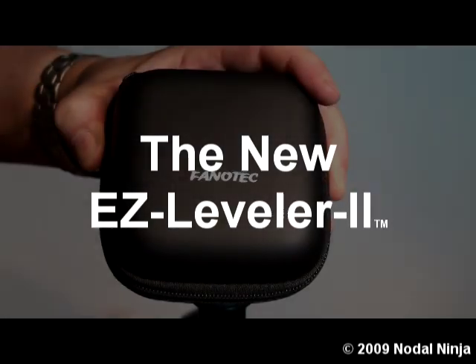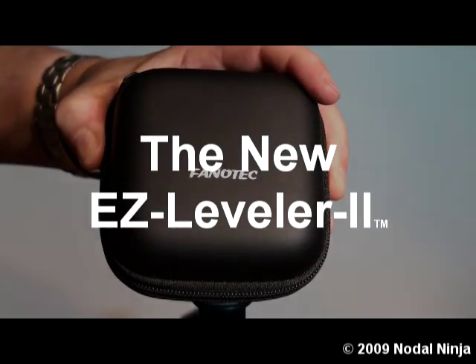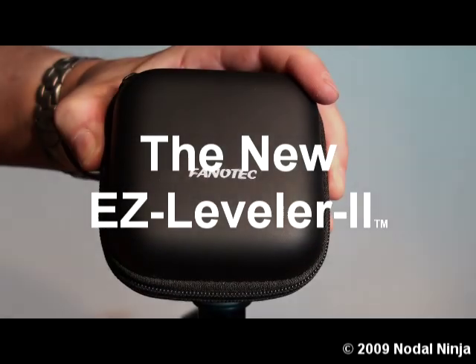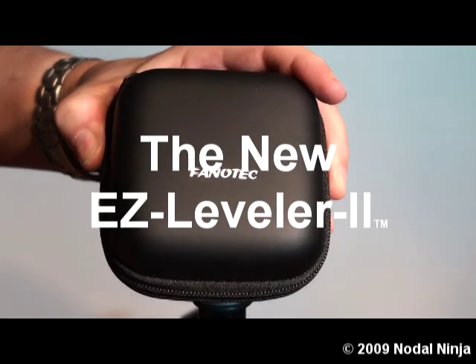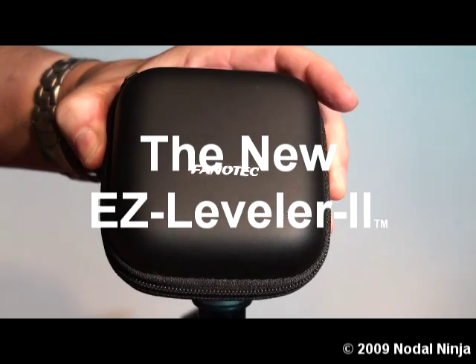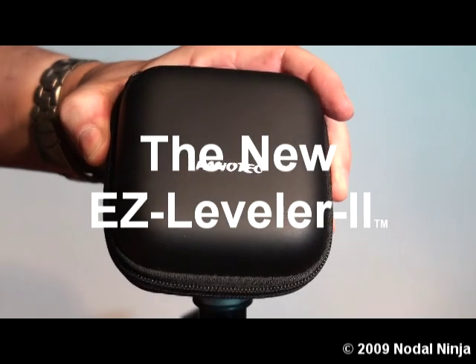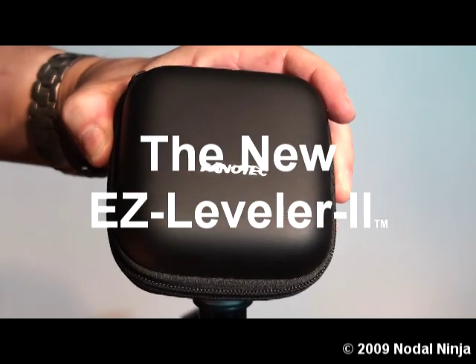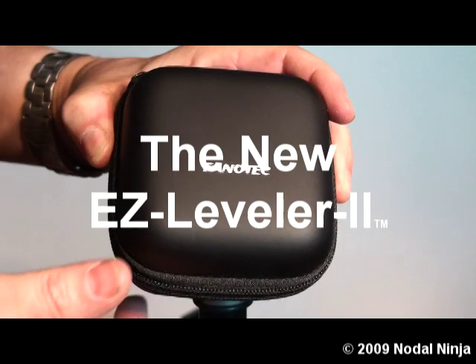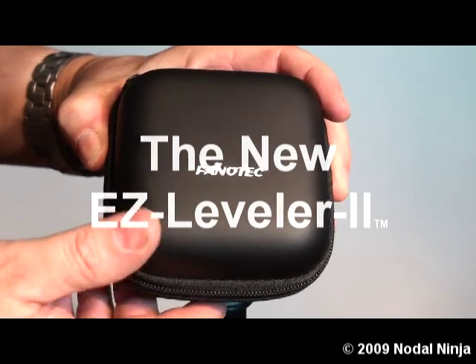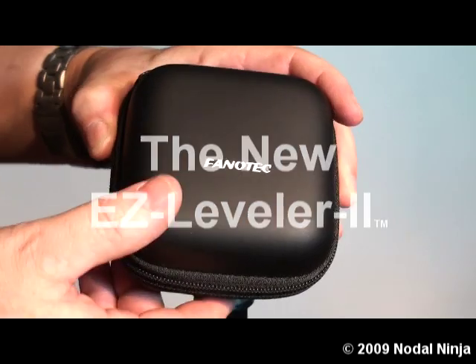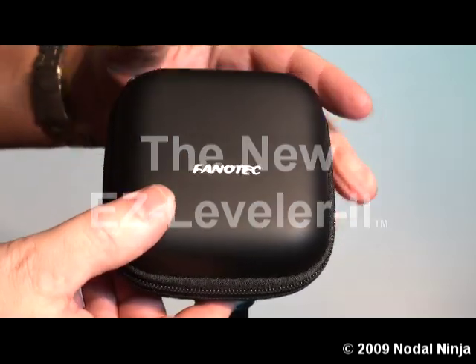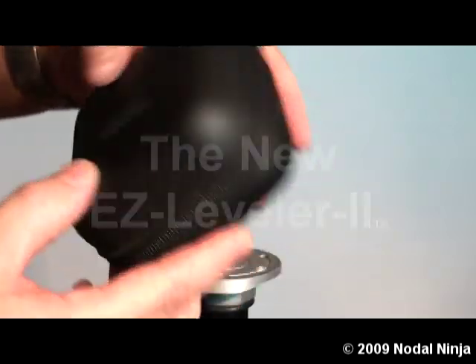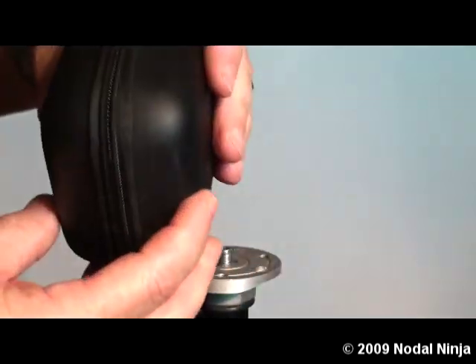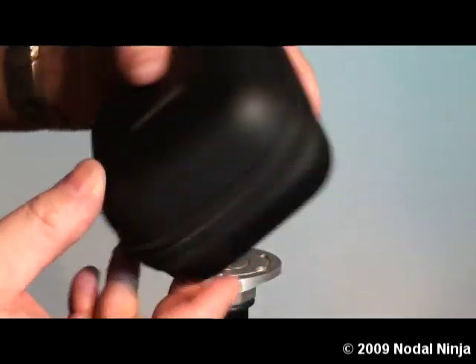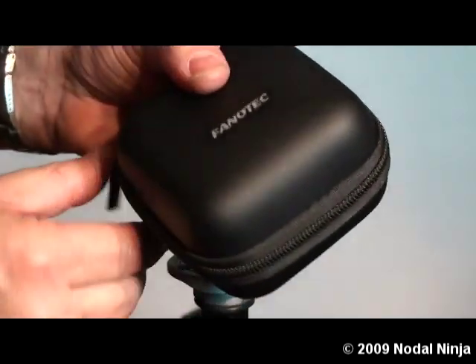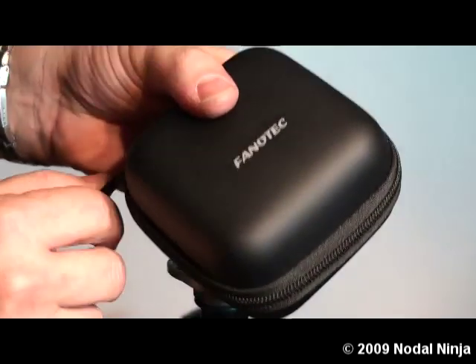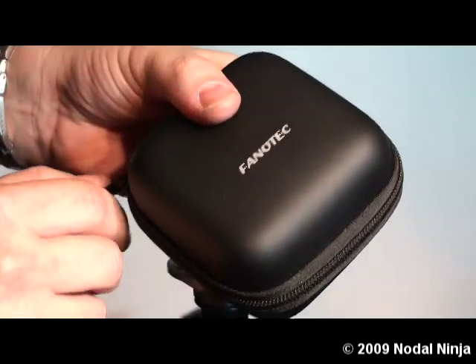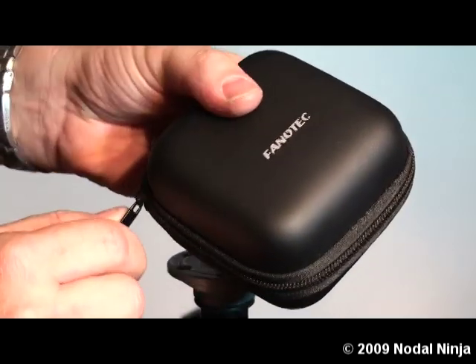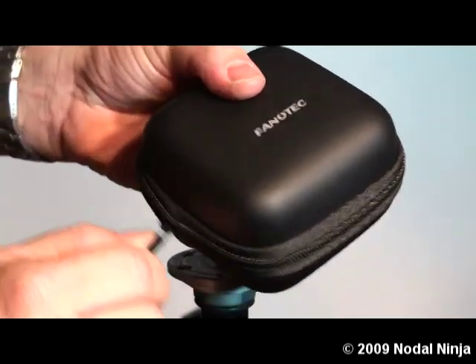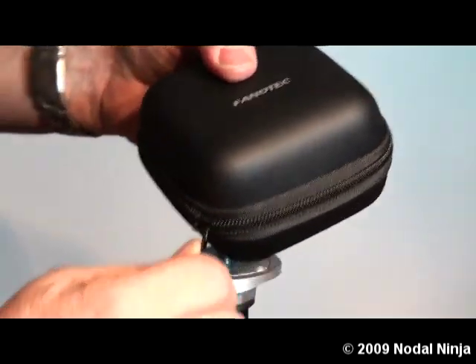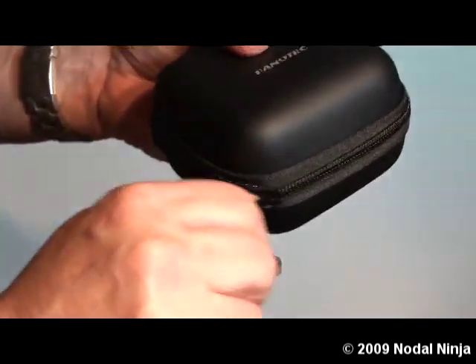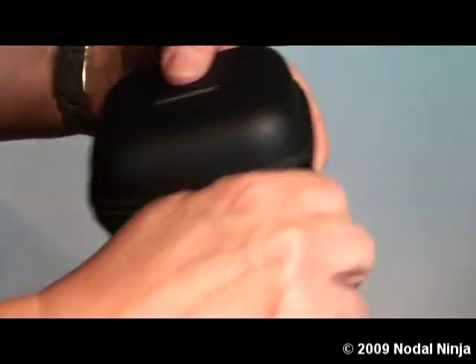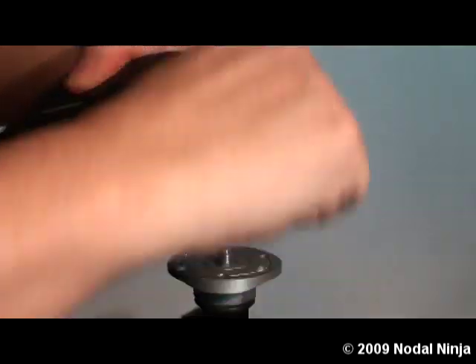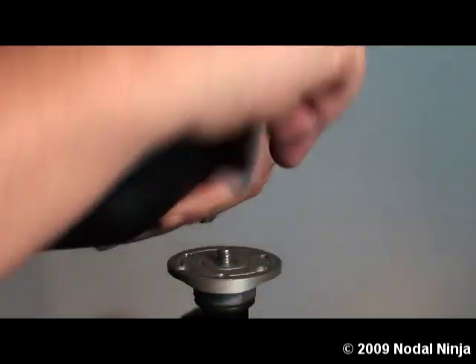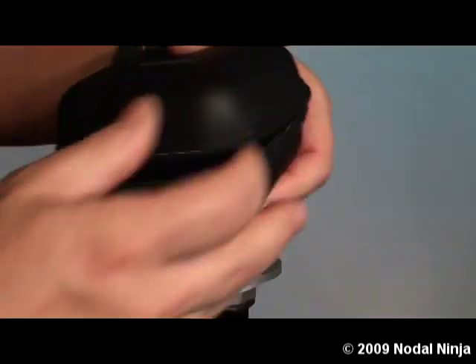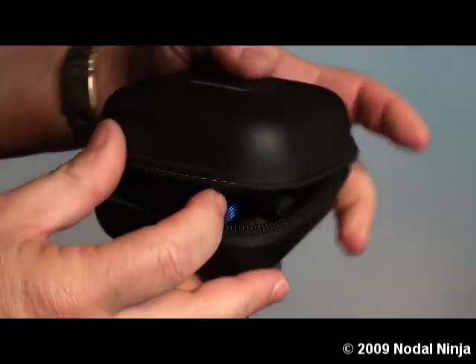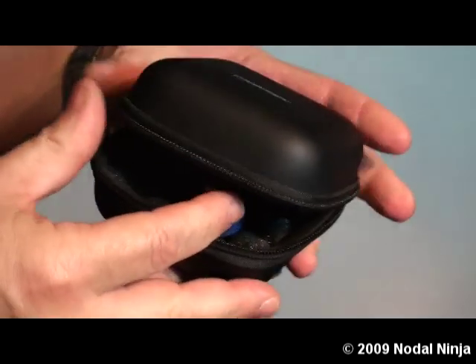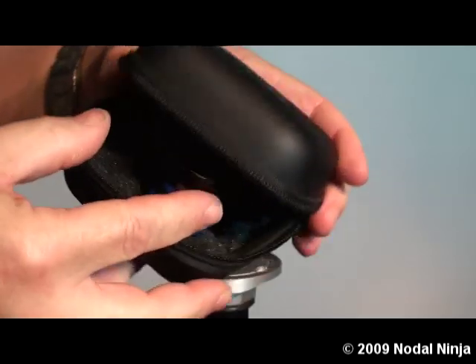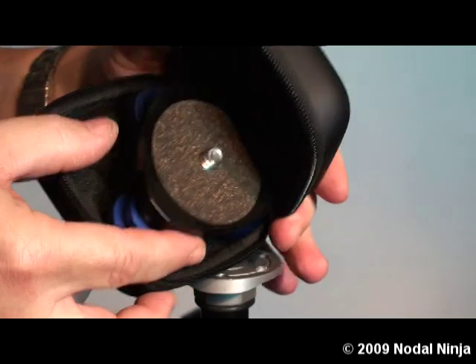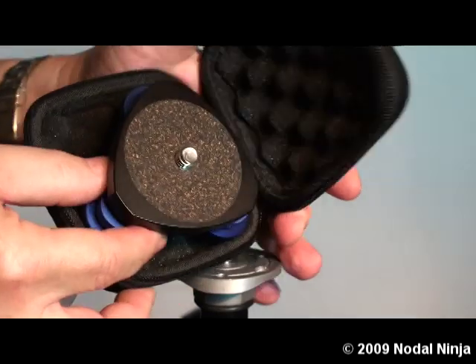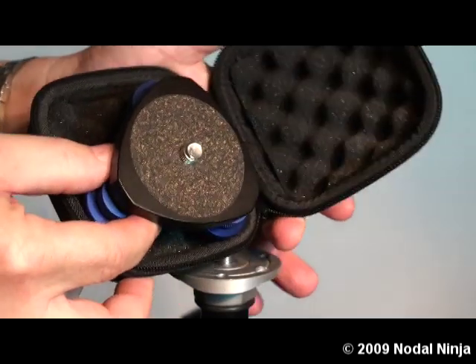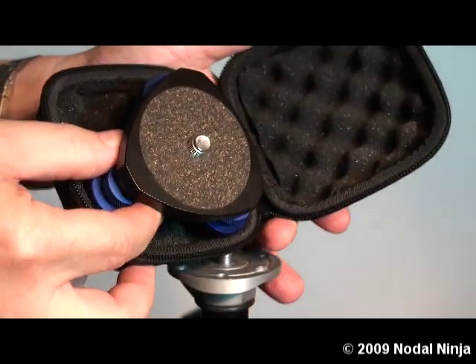This is our new Easy Leveler 2 by Phanotec. It comes in a nice hard-shelled case which is also foam lined.